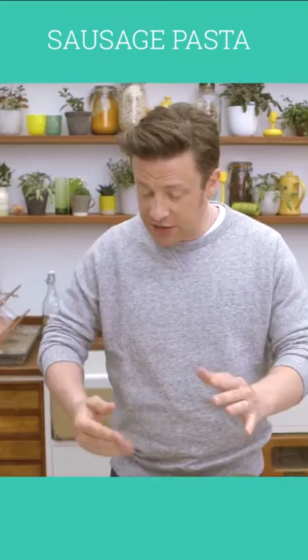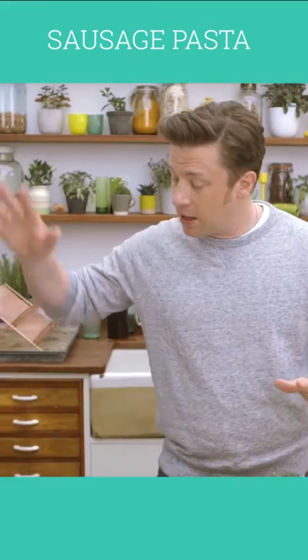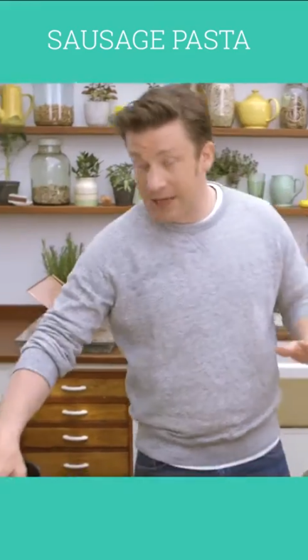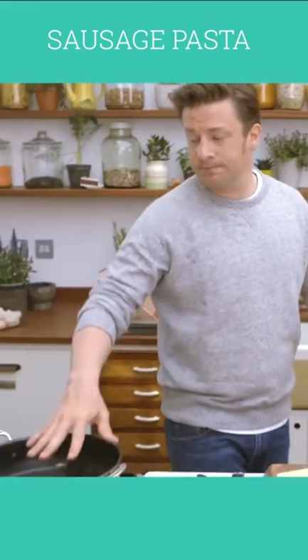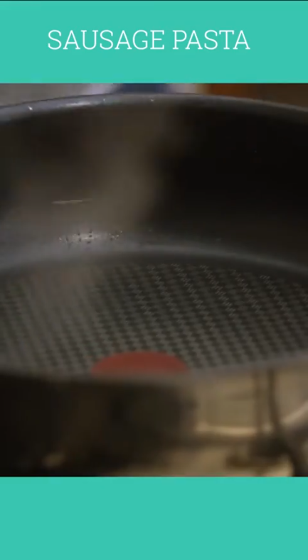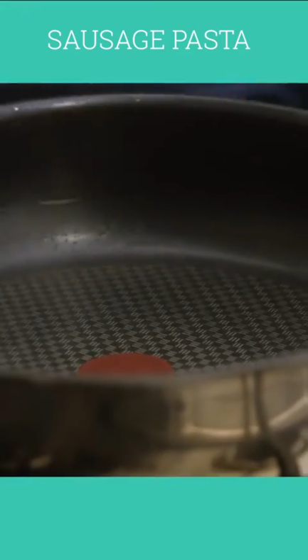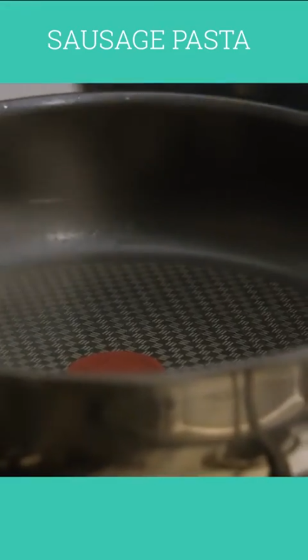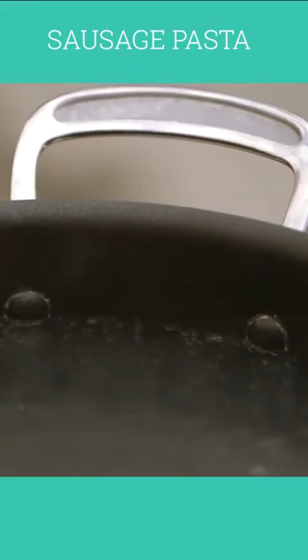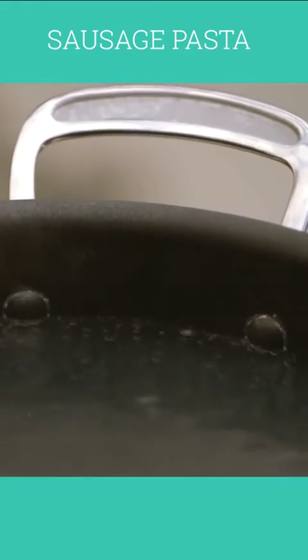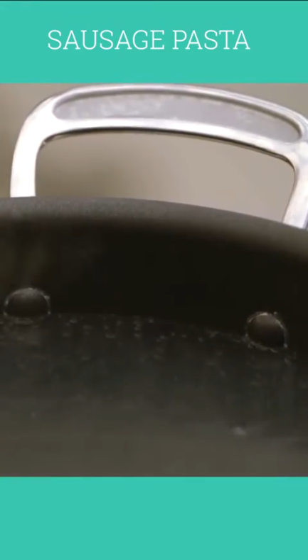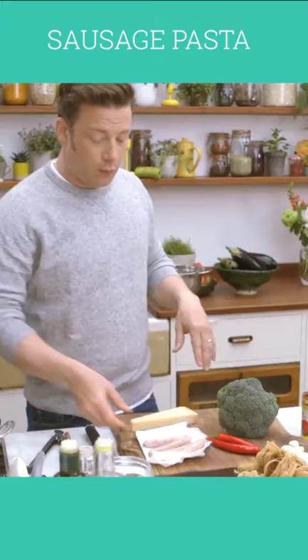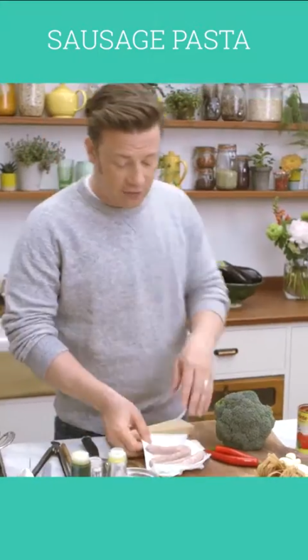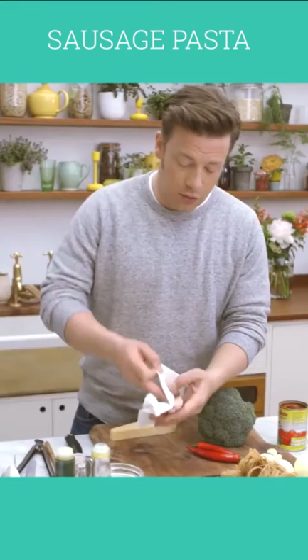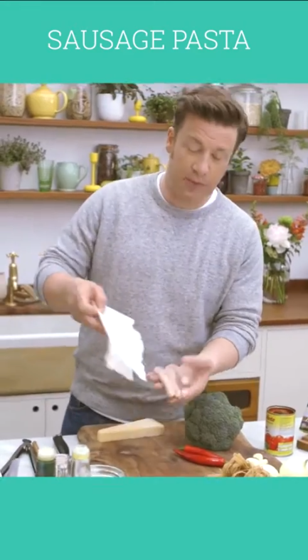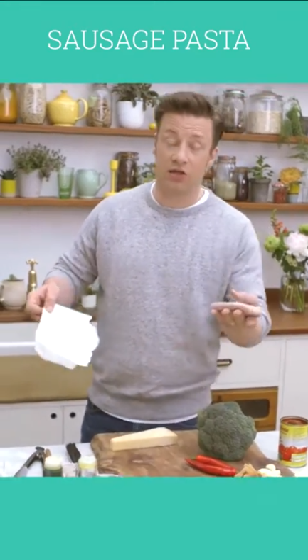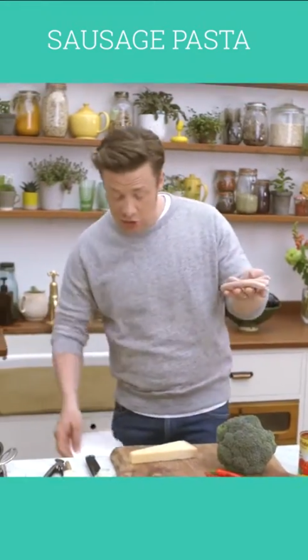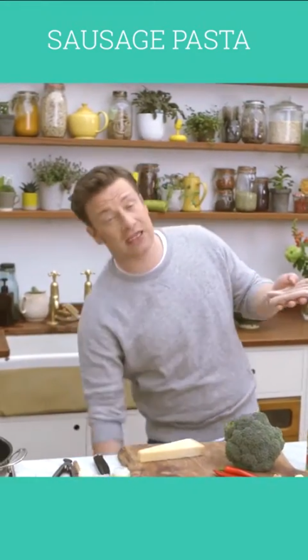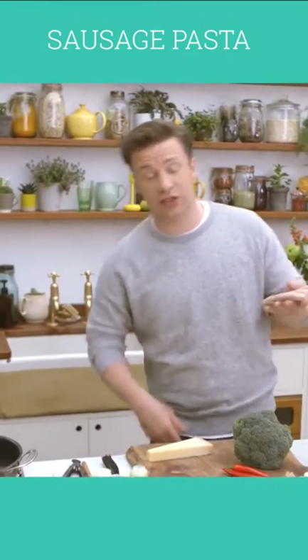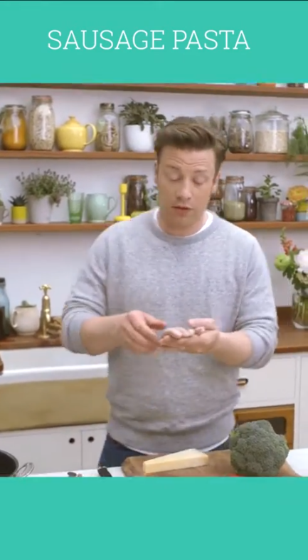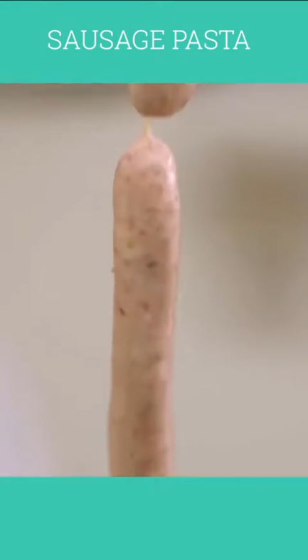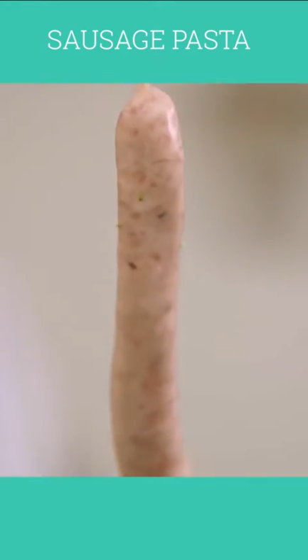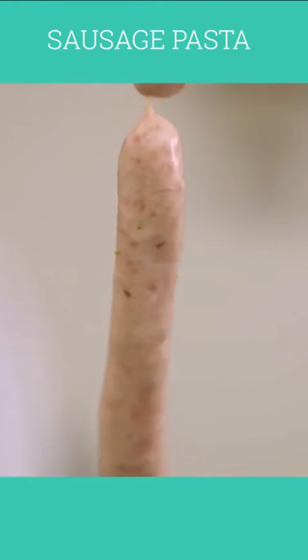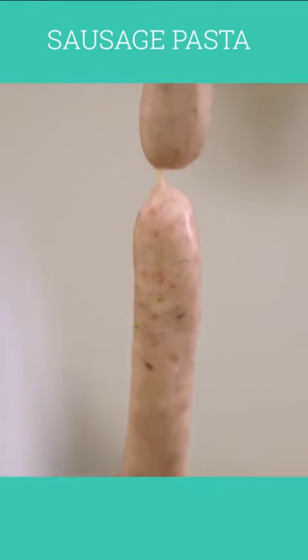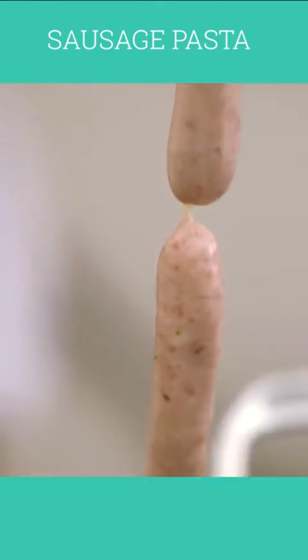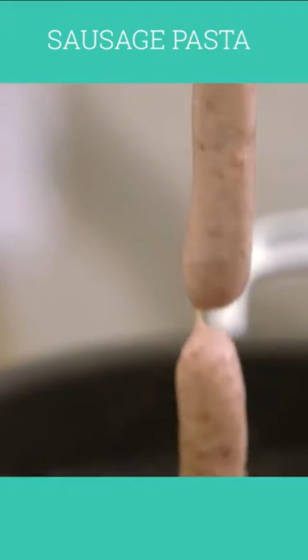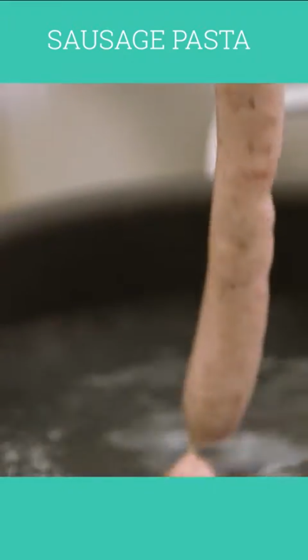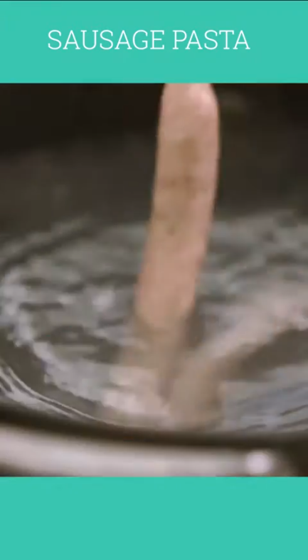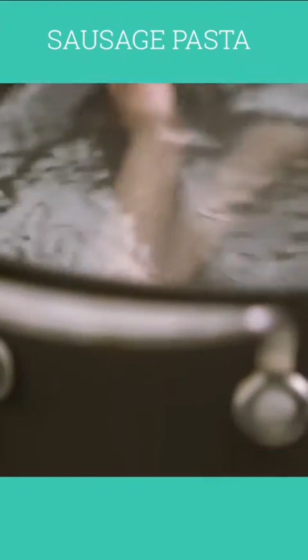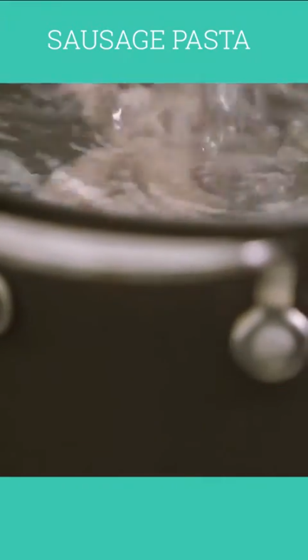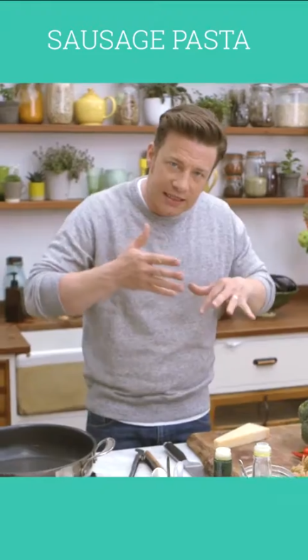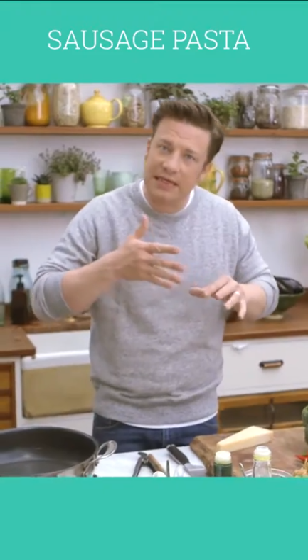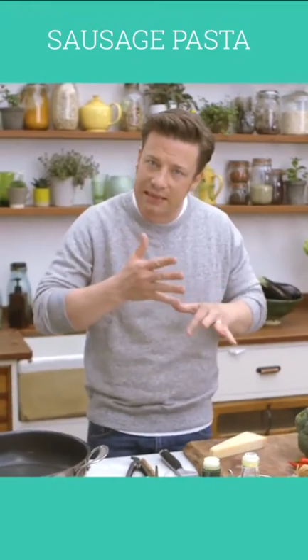First up, we've got a casserole style pan on, and a pan of boiling water on. We have got some gorgeous chipolatas — you can use any sausages that you want. New technique here: boil it for a few minutes and it's going to set the shape, then I'm going to slice it up into little discs.